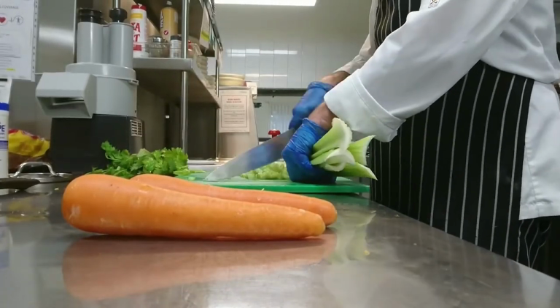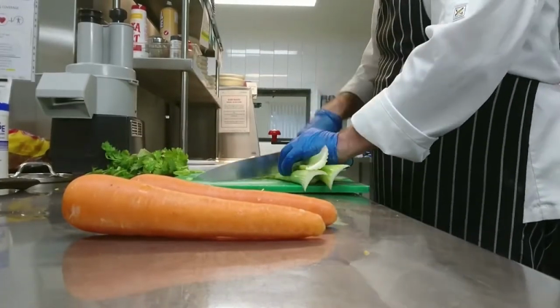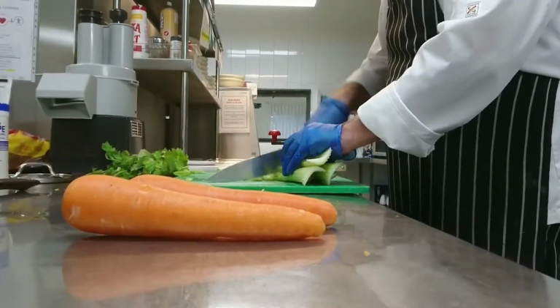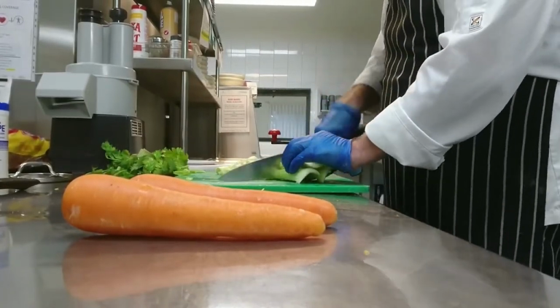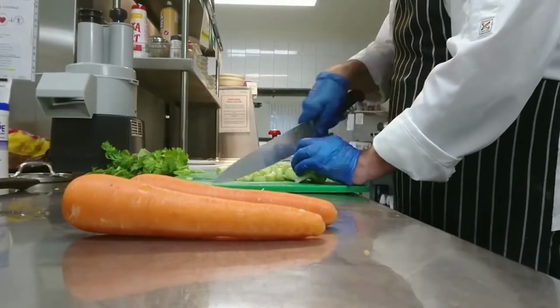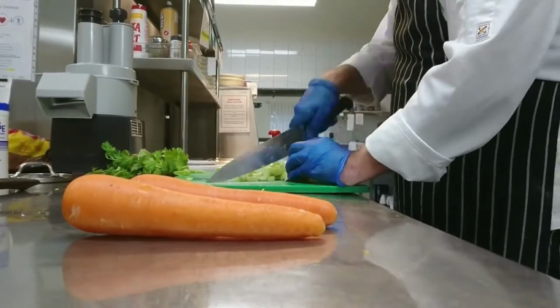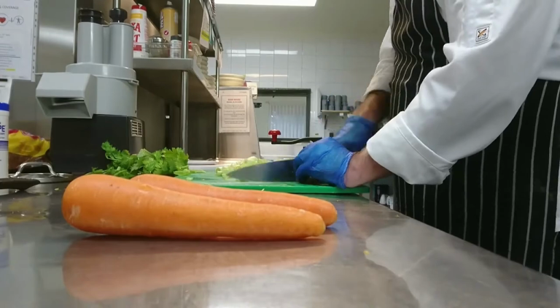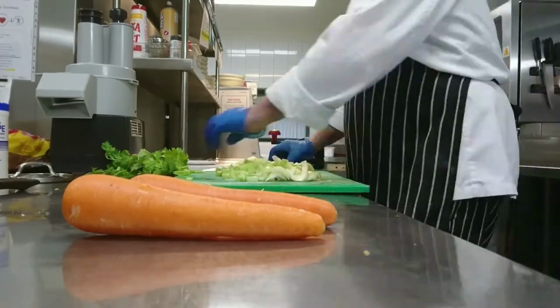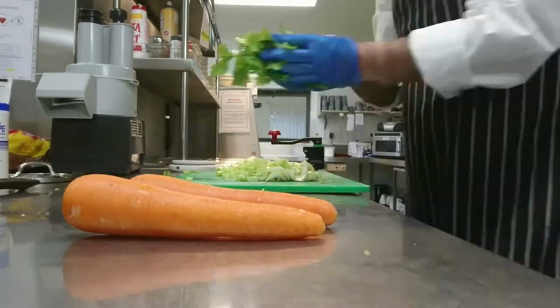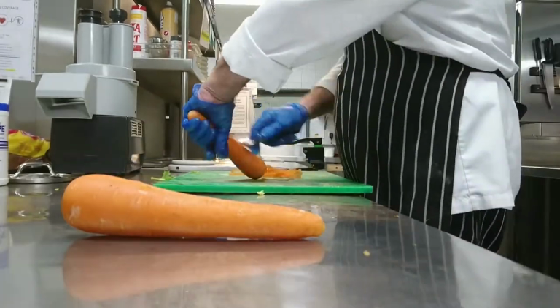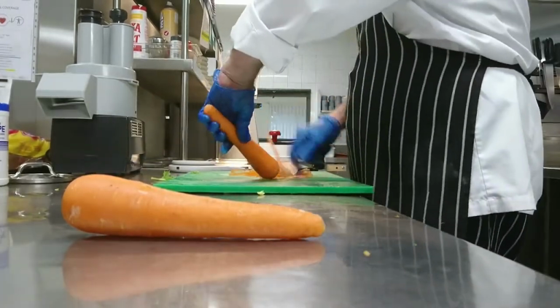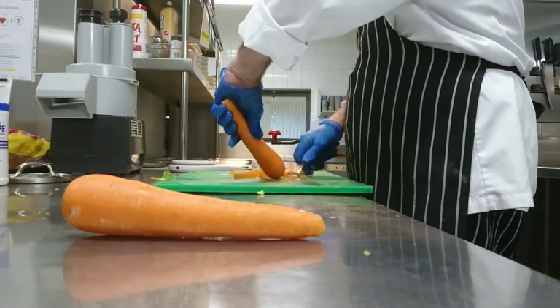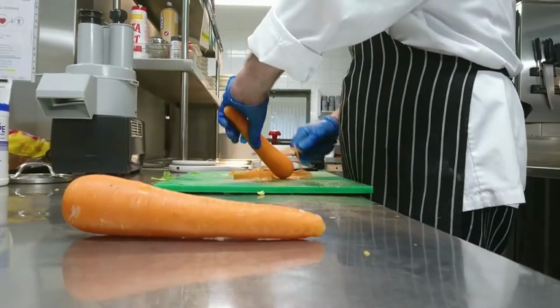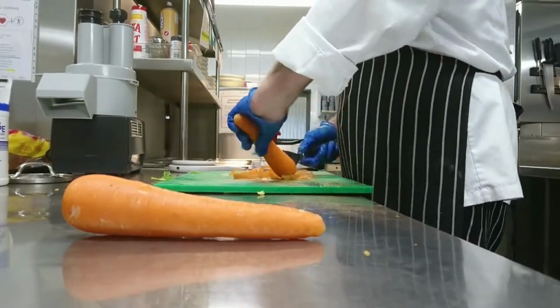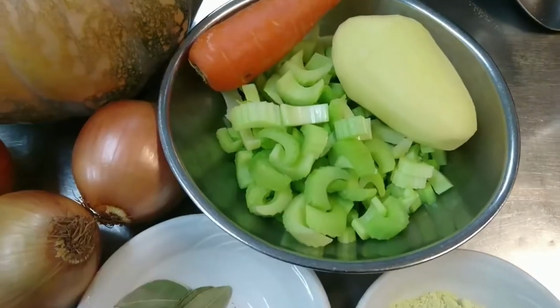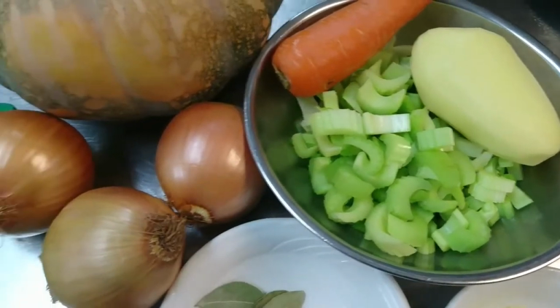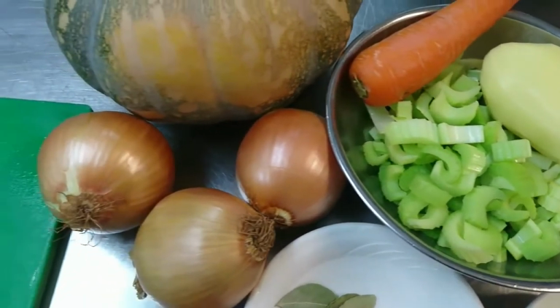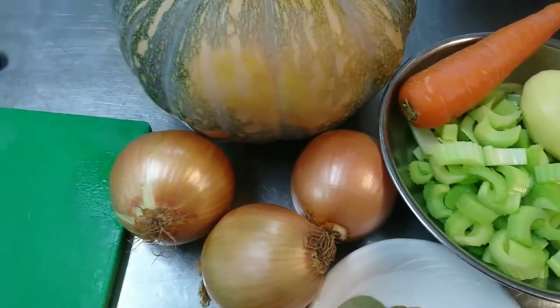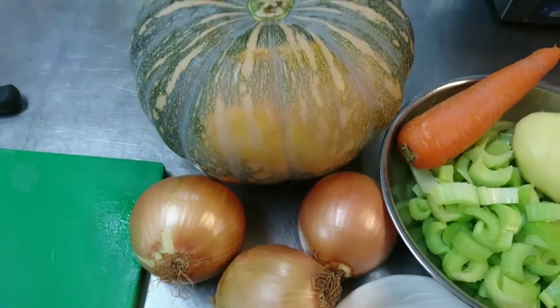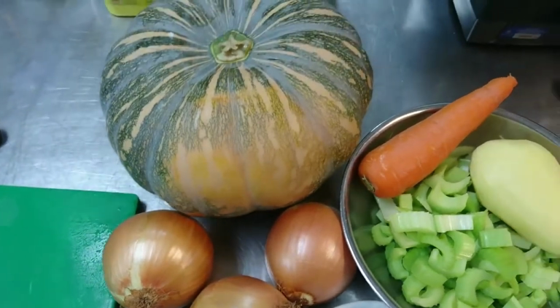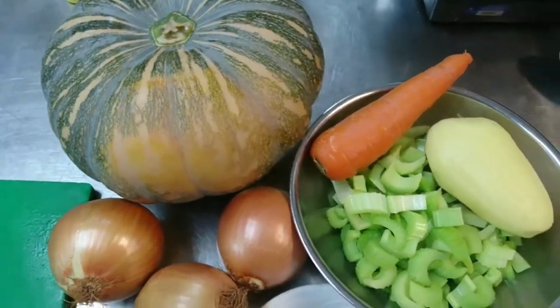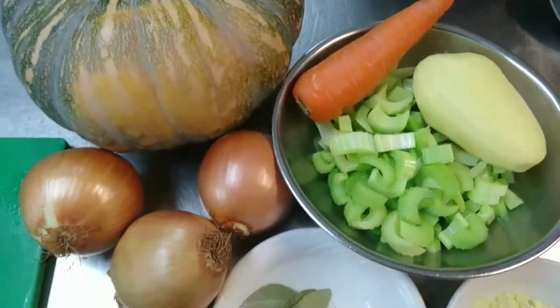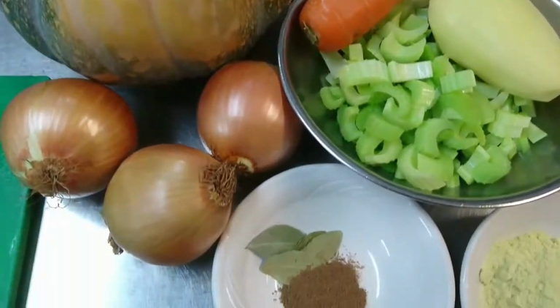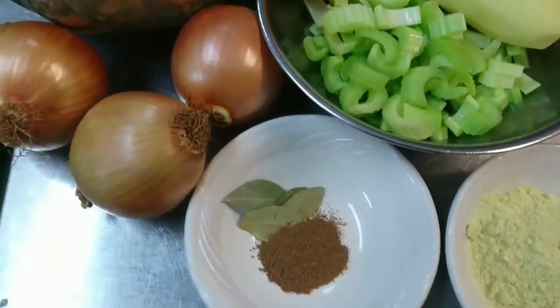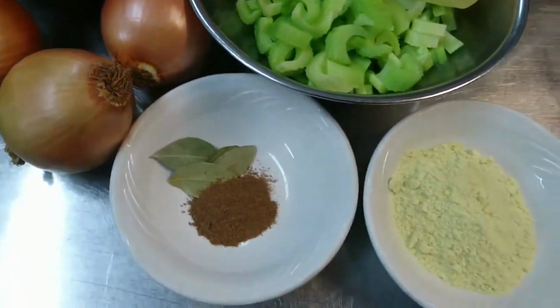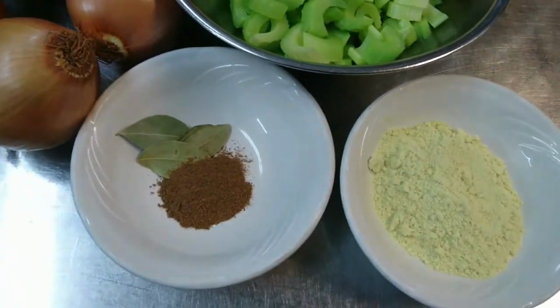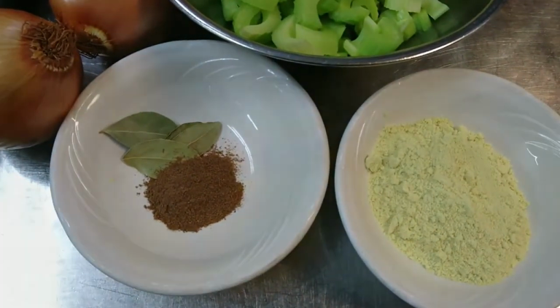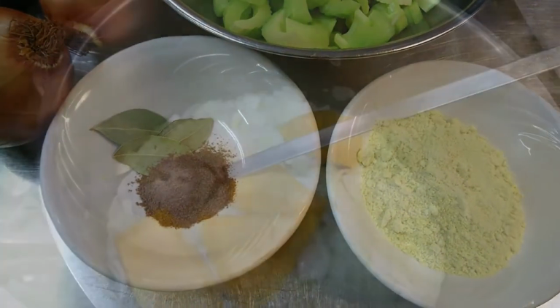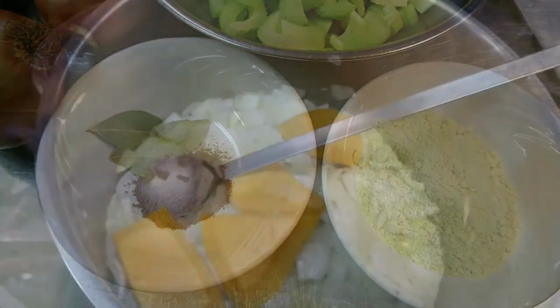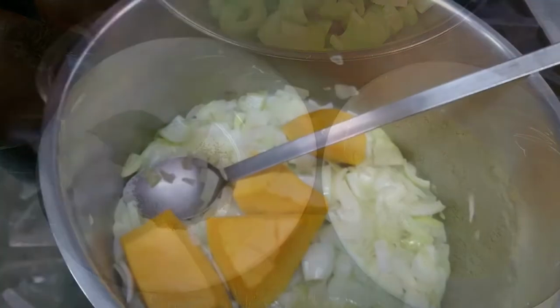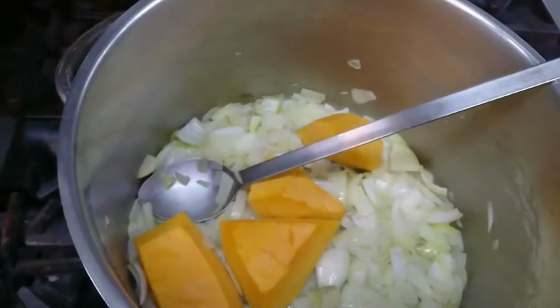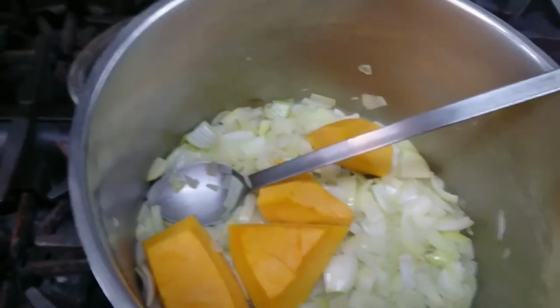To start with, we'll sauté the onions in a large pot. The ingredients are listed further in the video. We're going to sweat the onions for five minutes, and then we'll add the carrot and celery and sweat that a little bit as well.